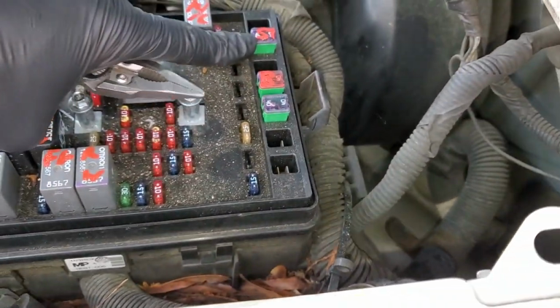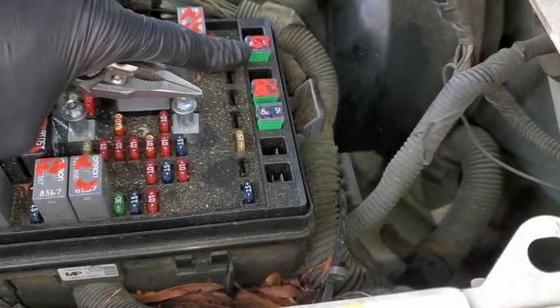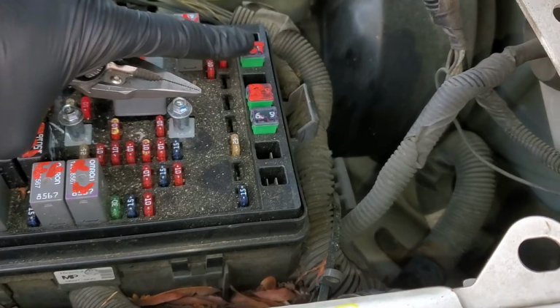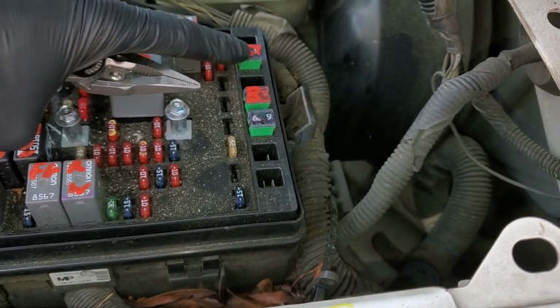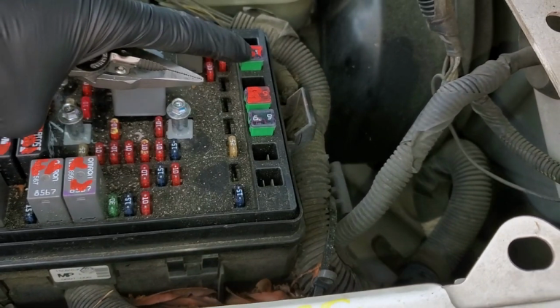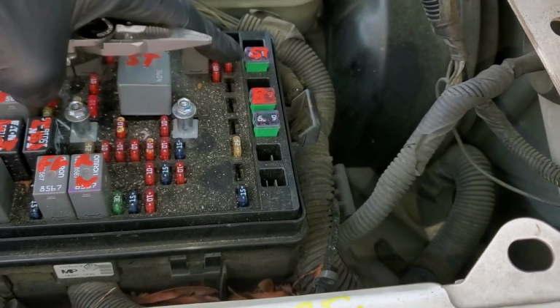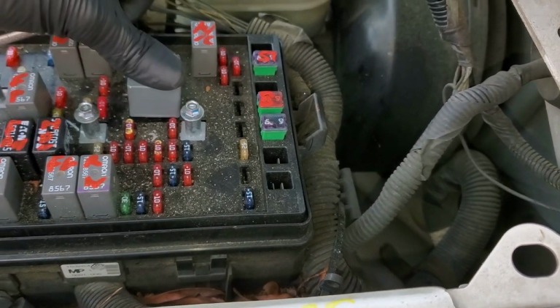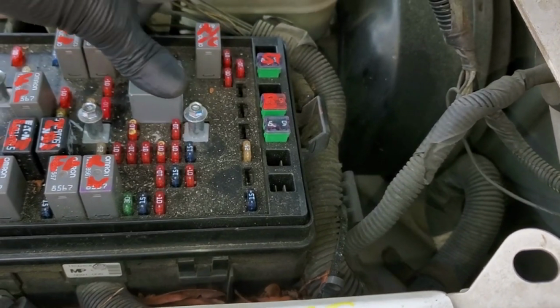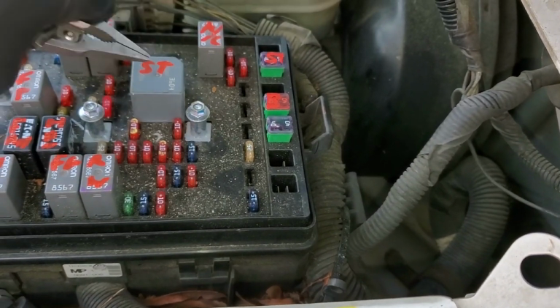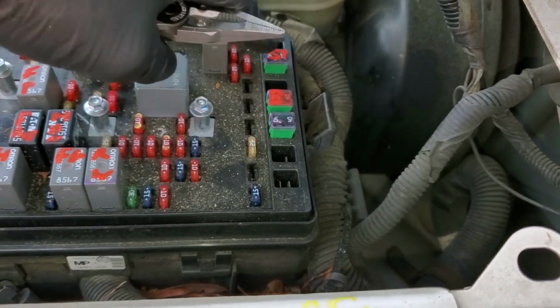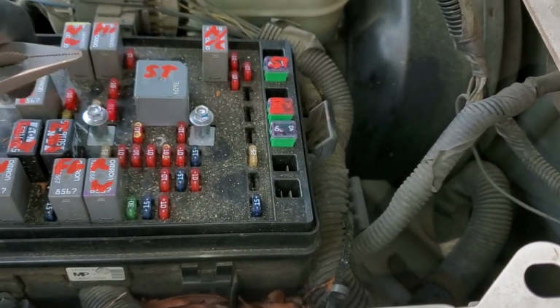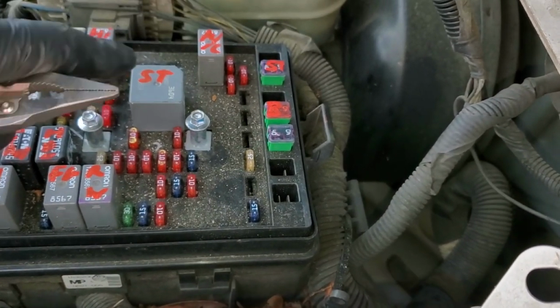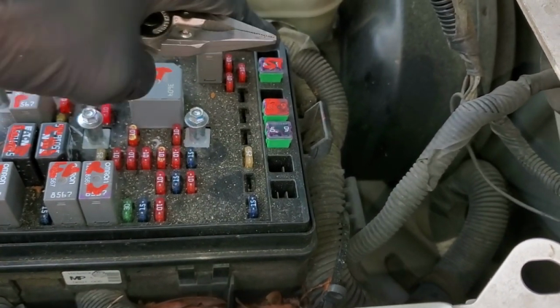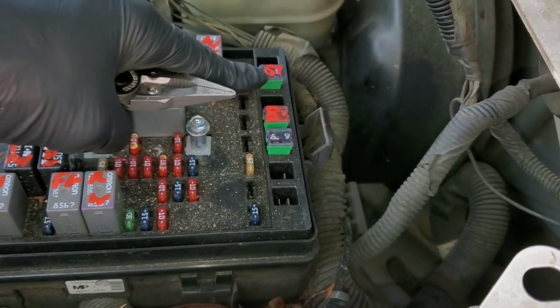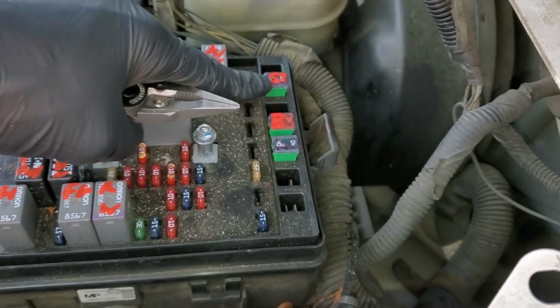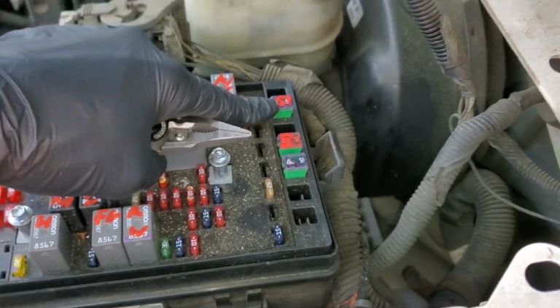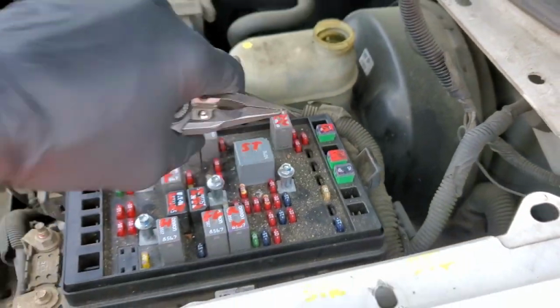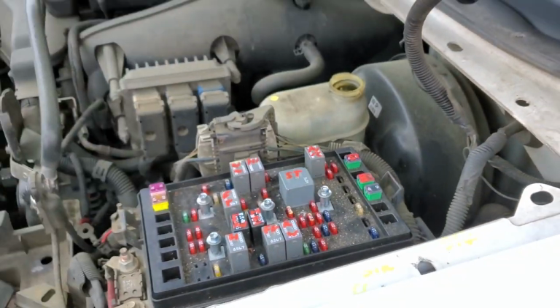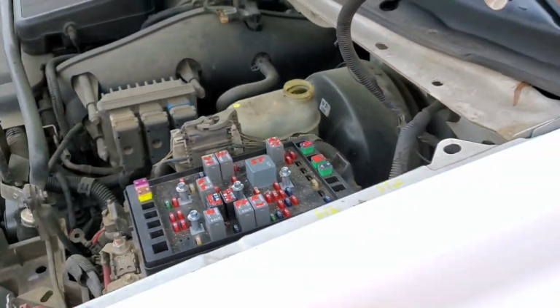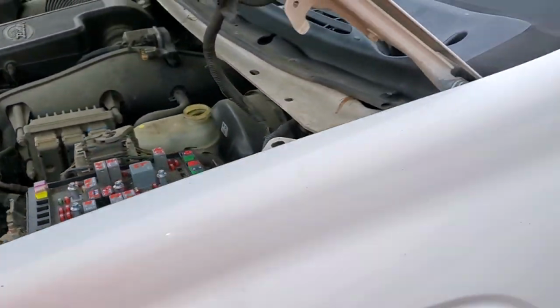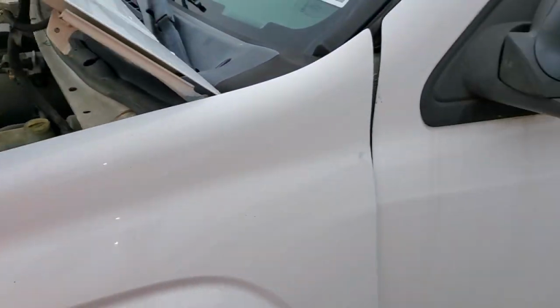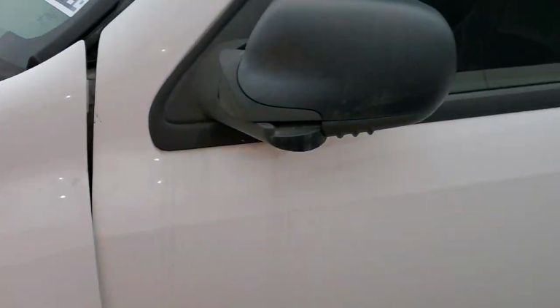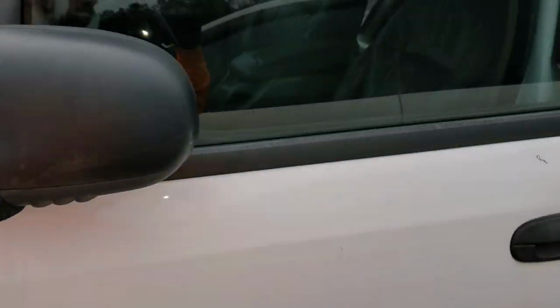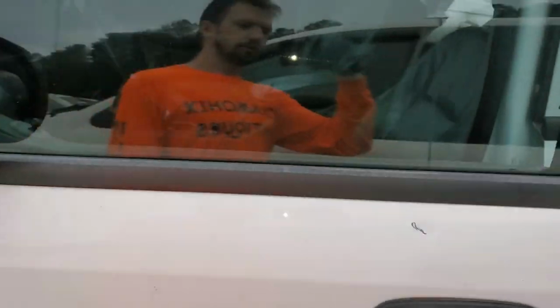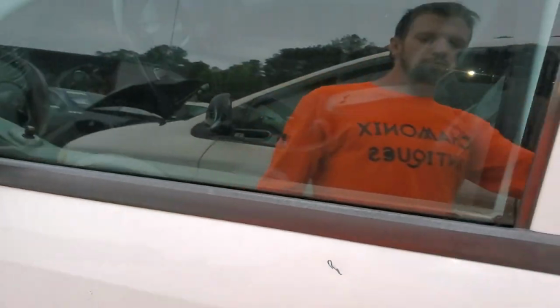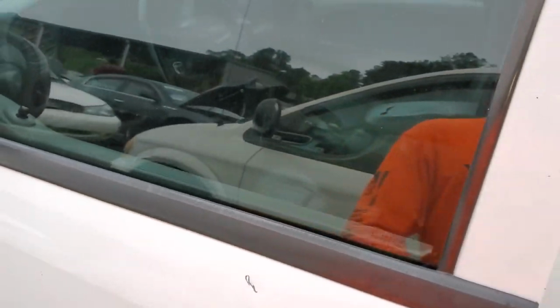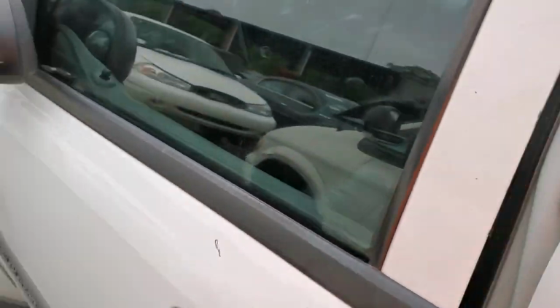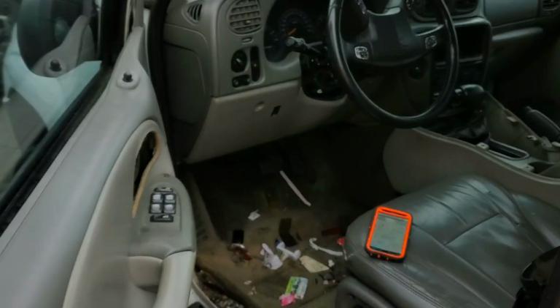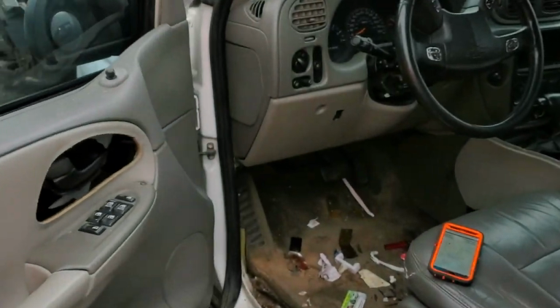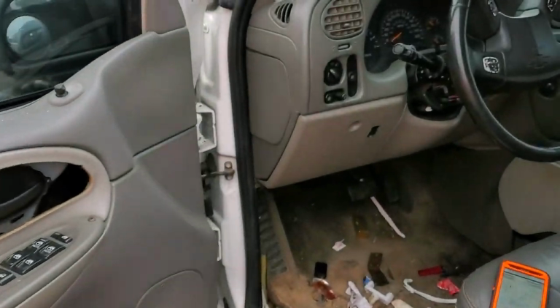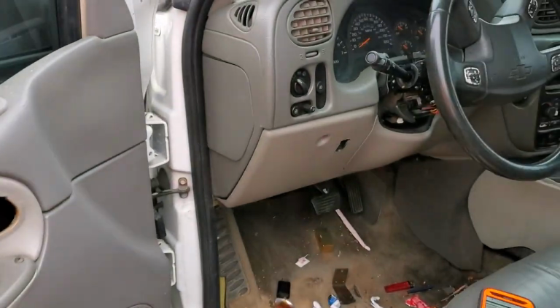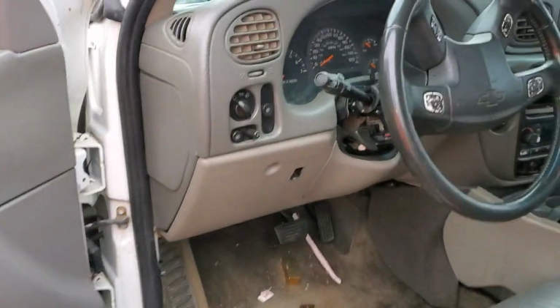Another important thing about this fuse: not only does it provide power to the starter solenoid when the relay is engaged, it also provides power to the ignition switch. So let's take a journey inside and I'll show you more about that.